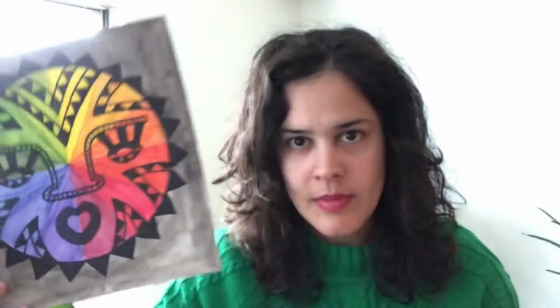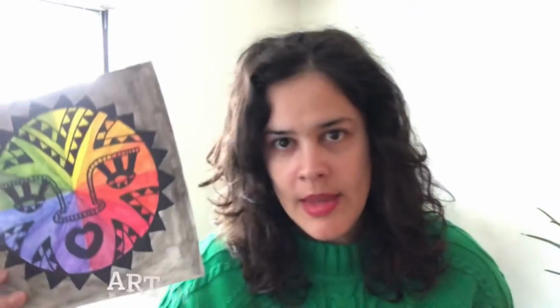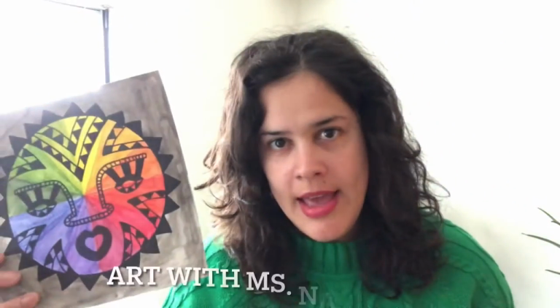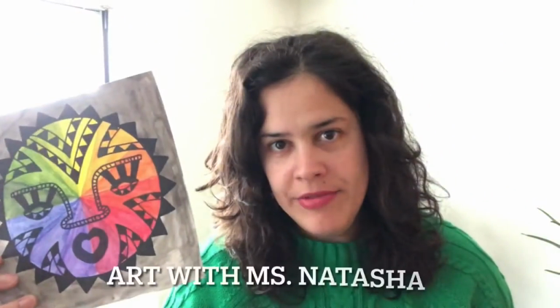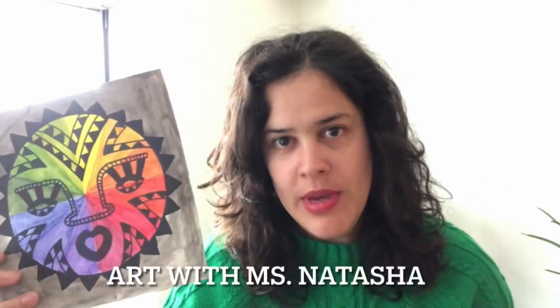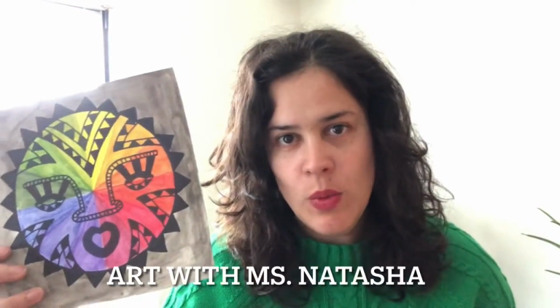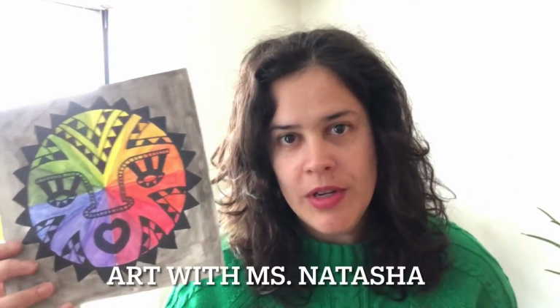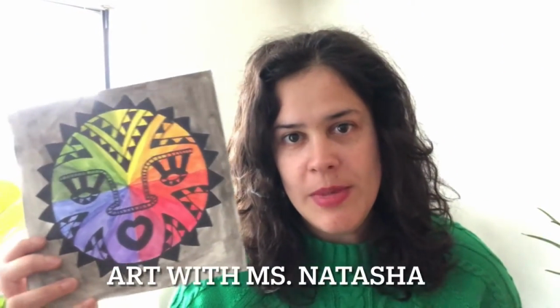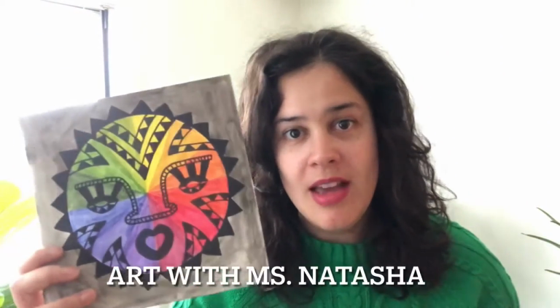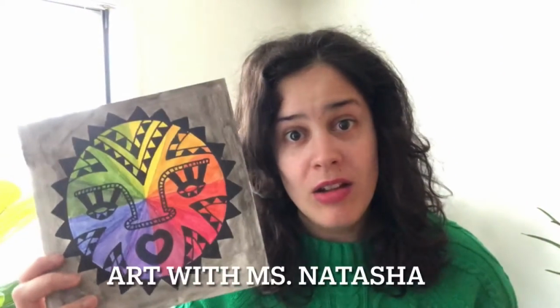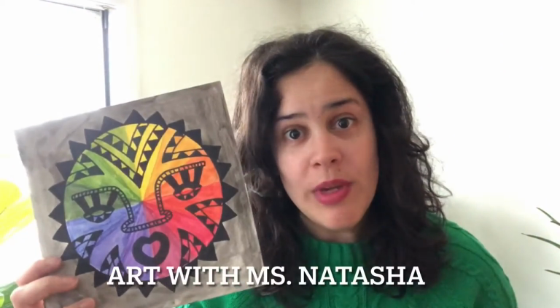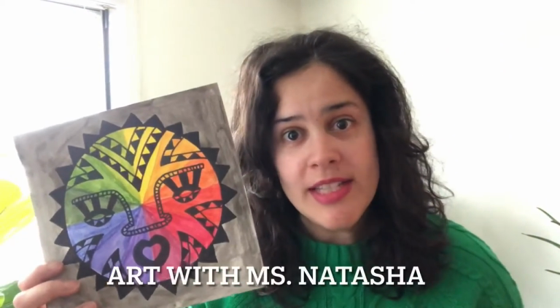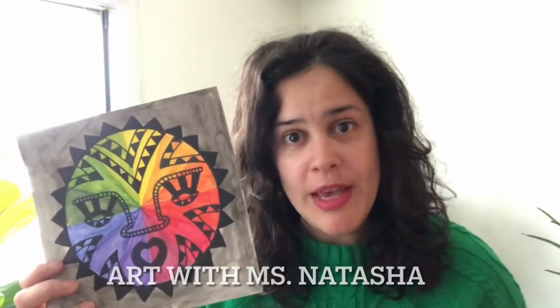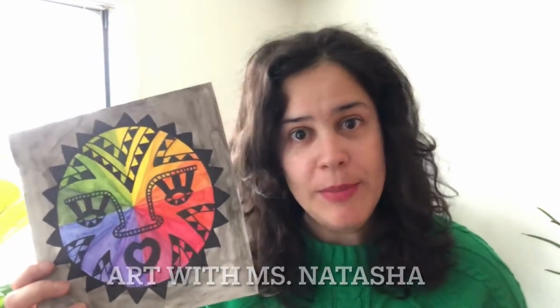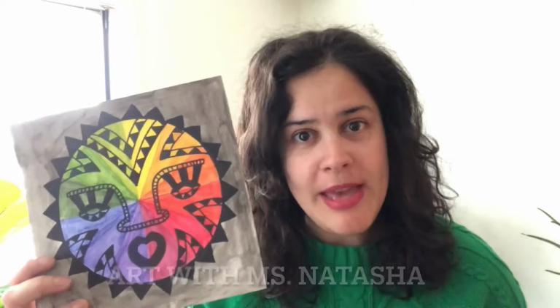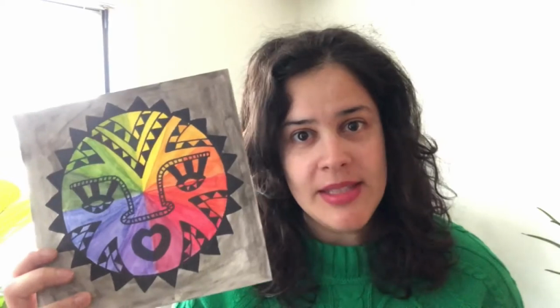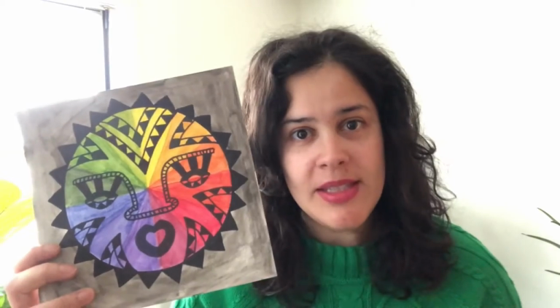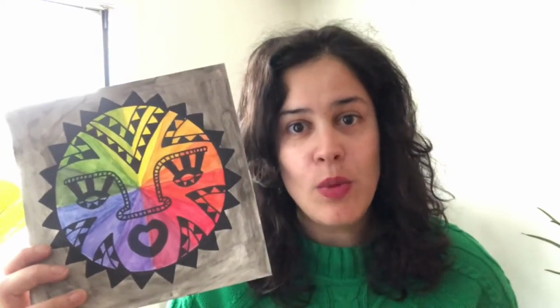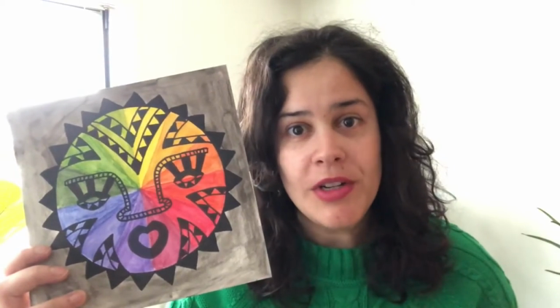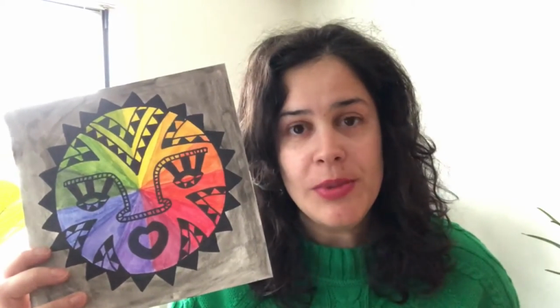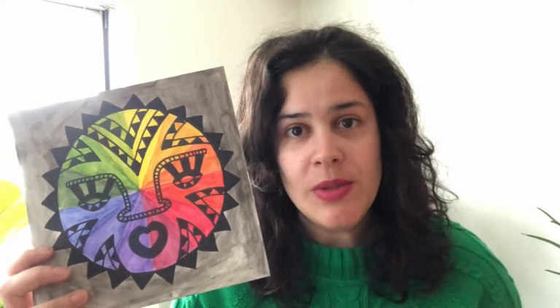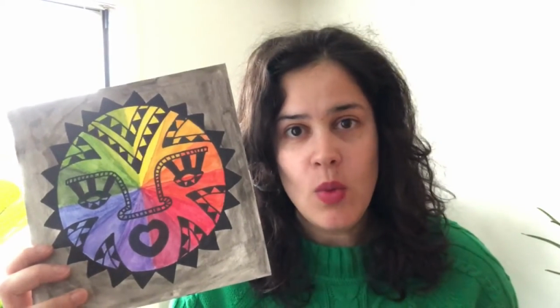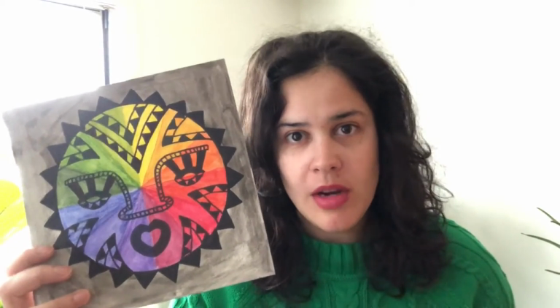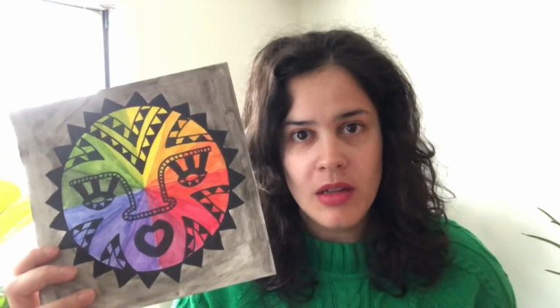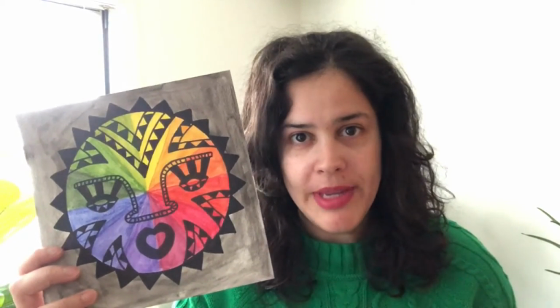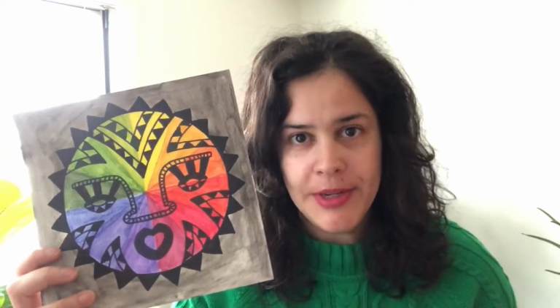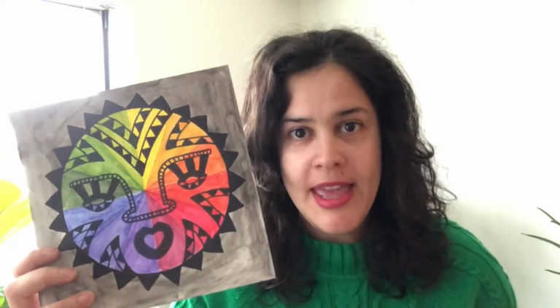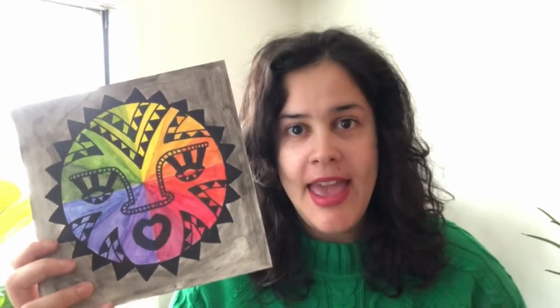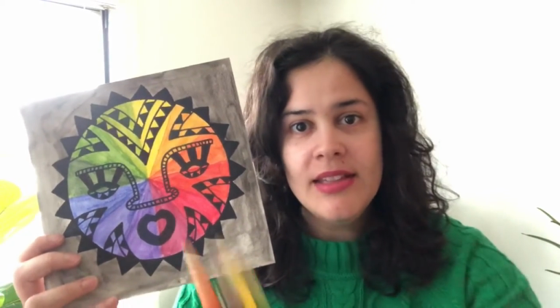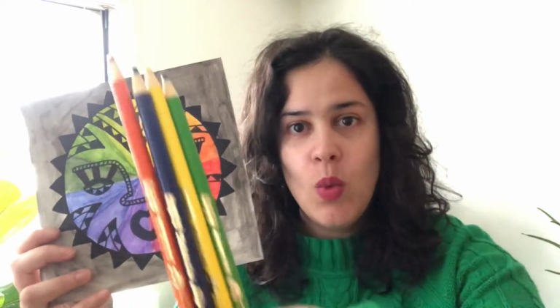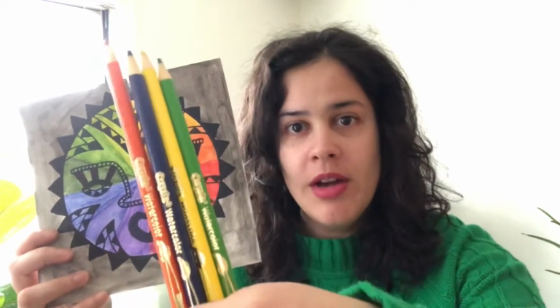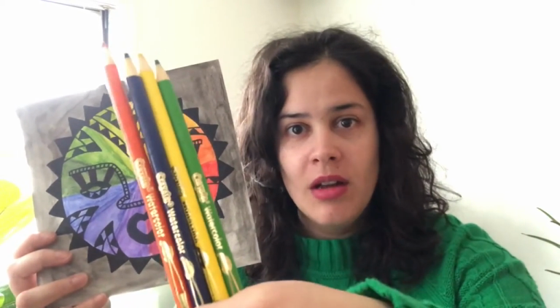Hi everyone, we're going to make a color wheel inspired by masks, and we're going to be using watercolor paper and watercolor color pencils.